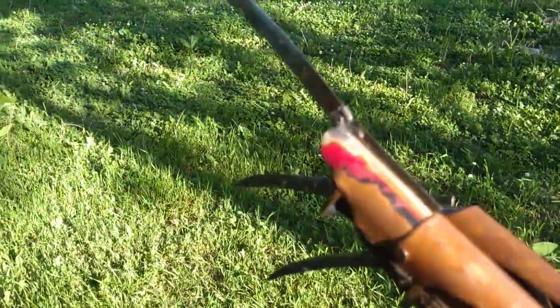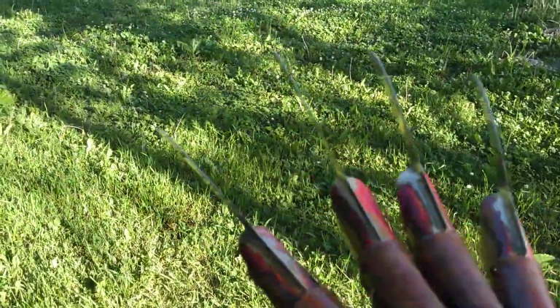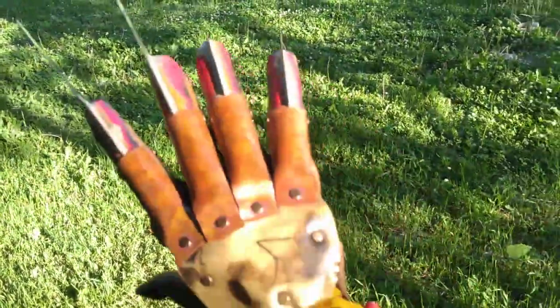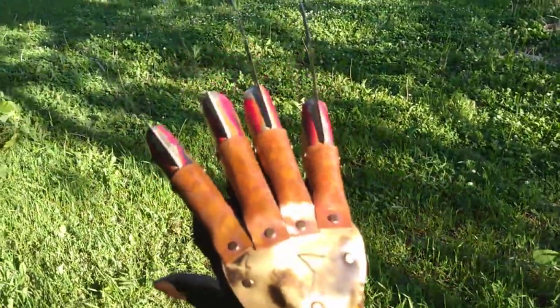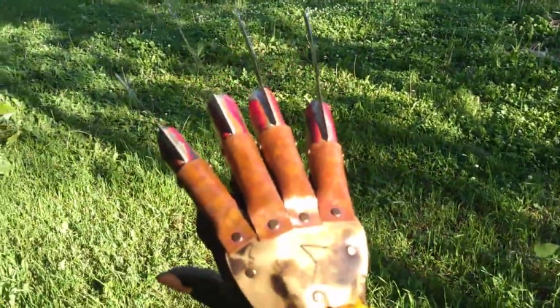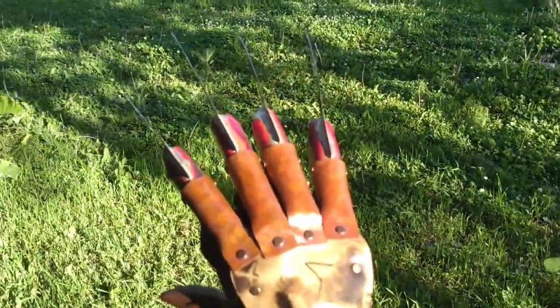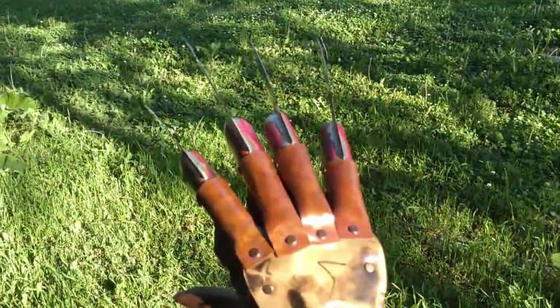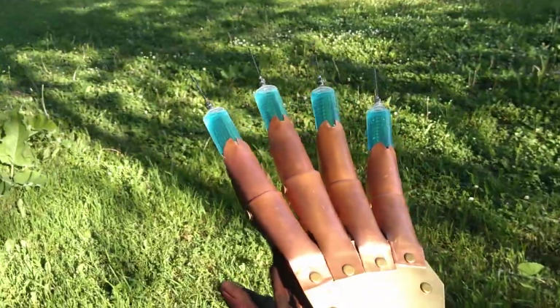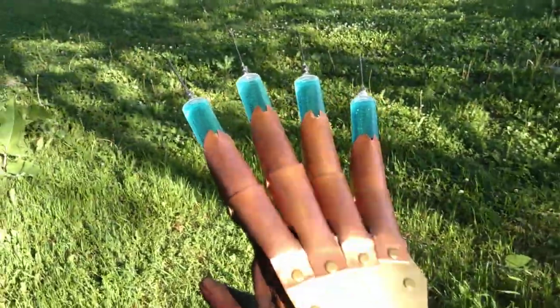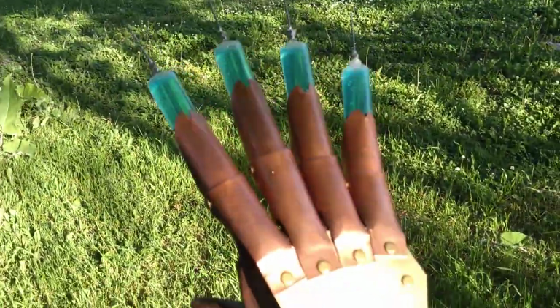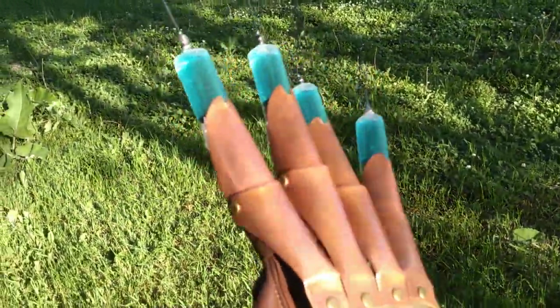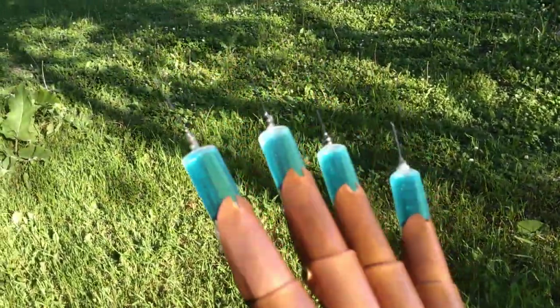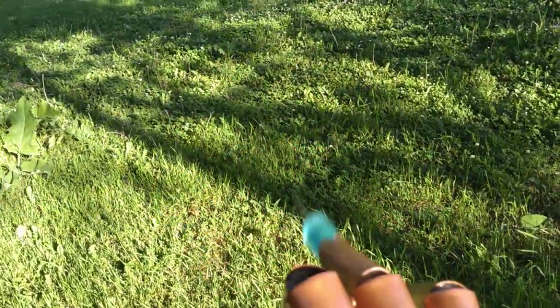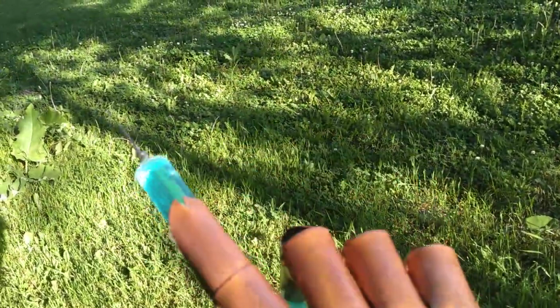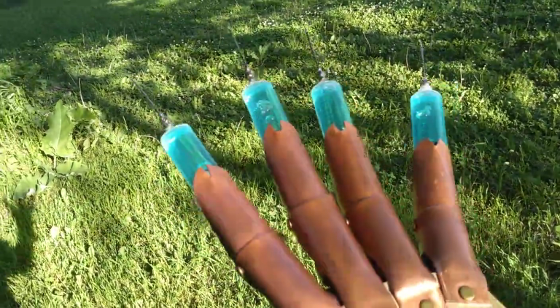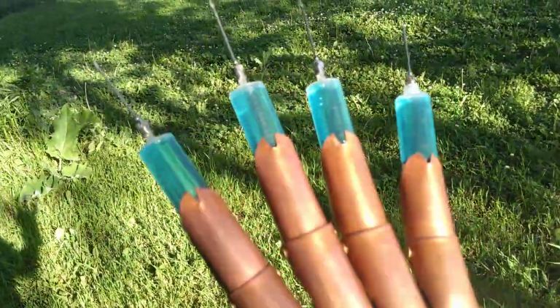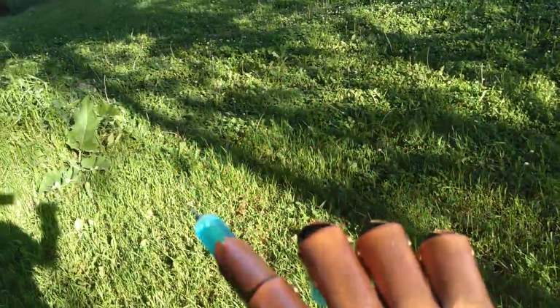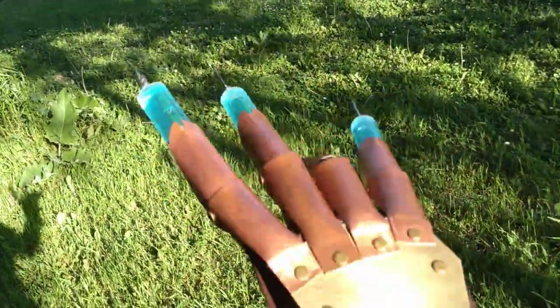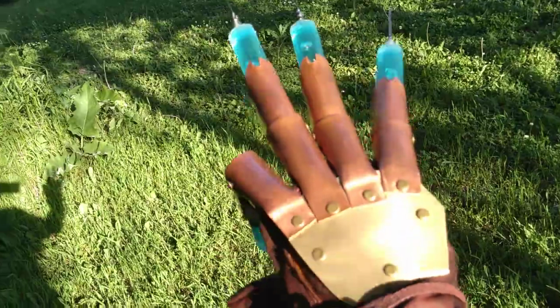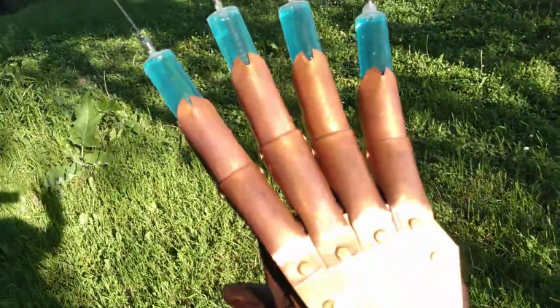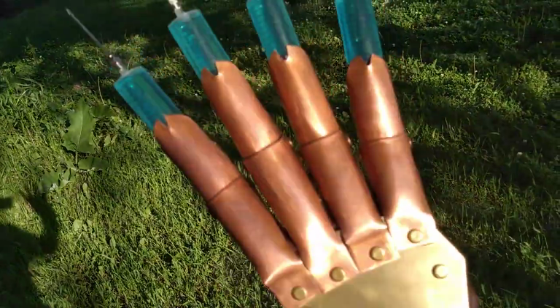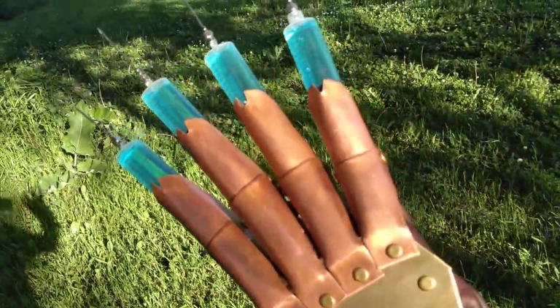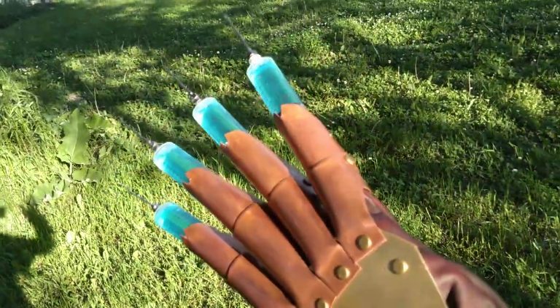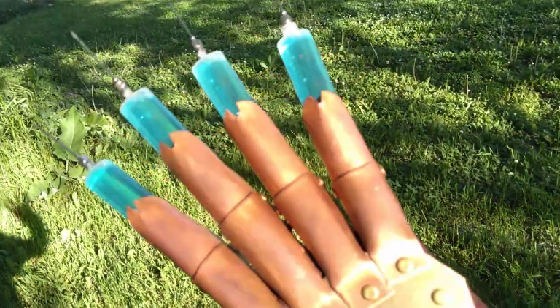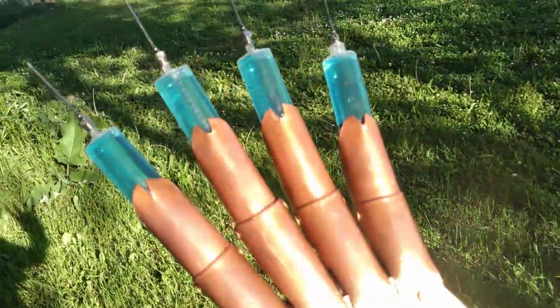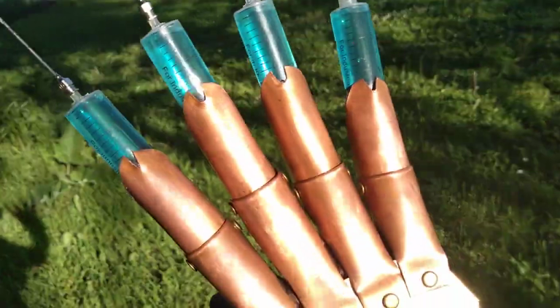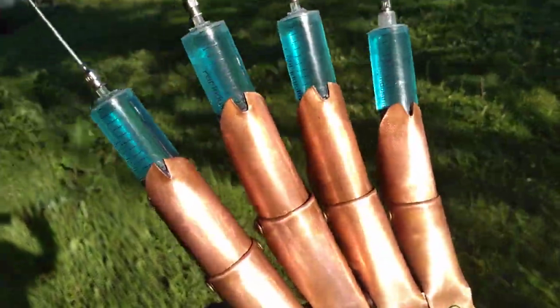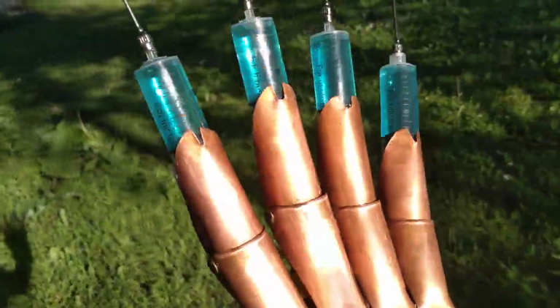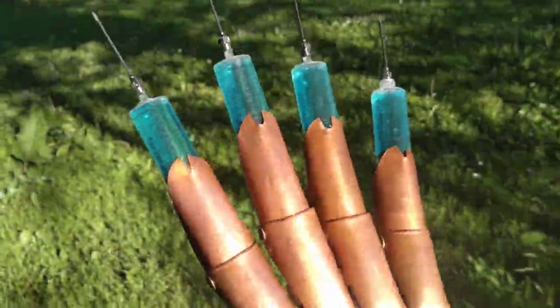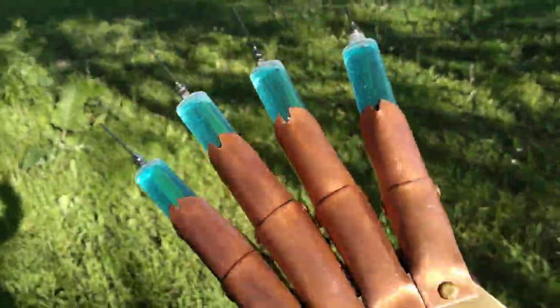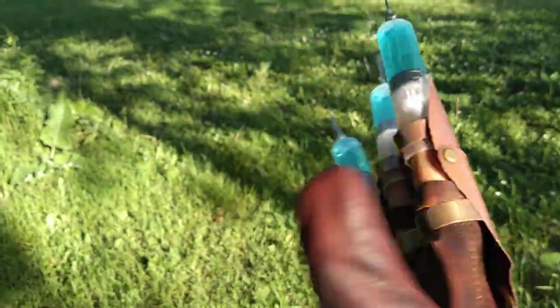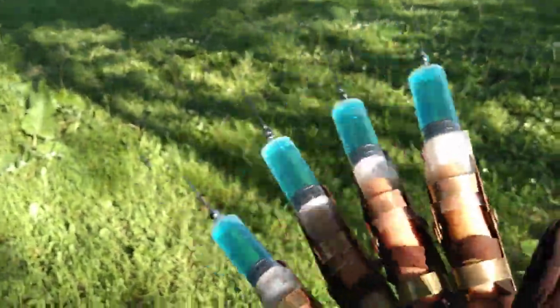Now on to your next glove. Your other glove is a part three needle glove. The copper might look shiny right now, but it will age up with time — it's more of a time thing.